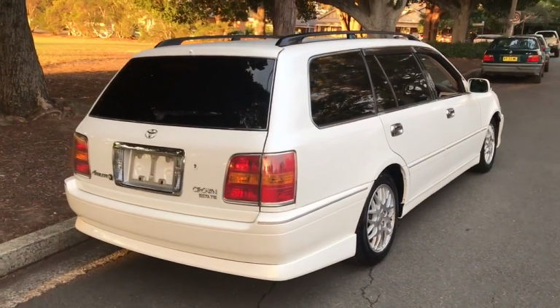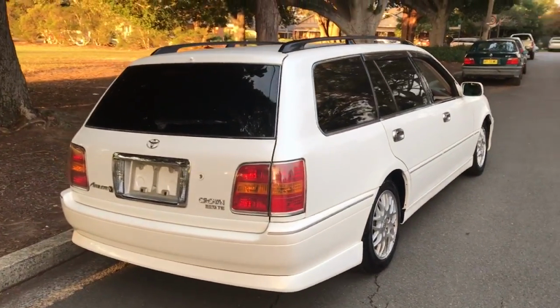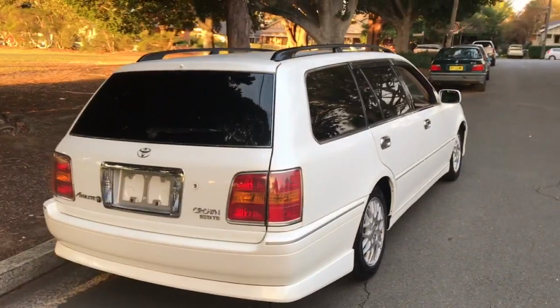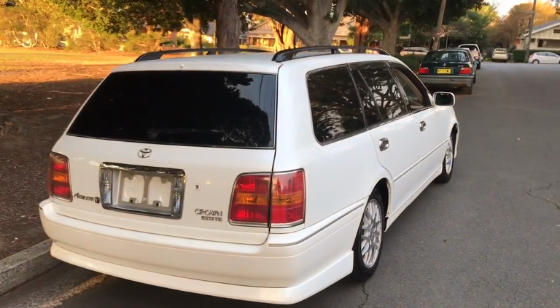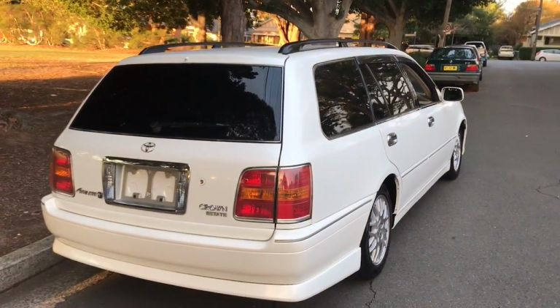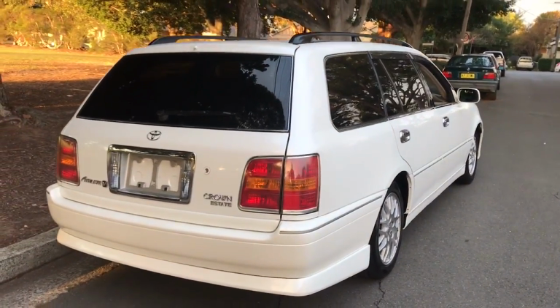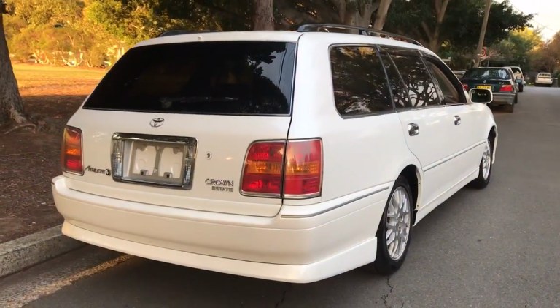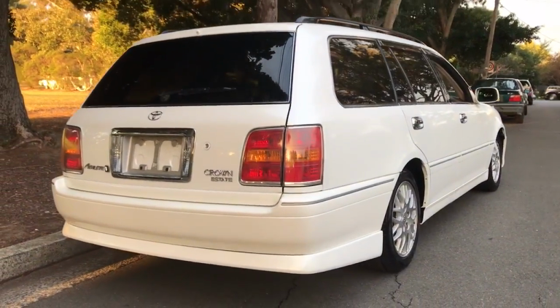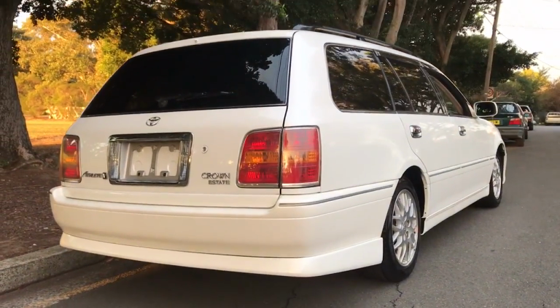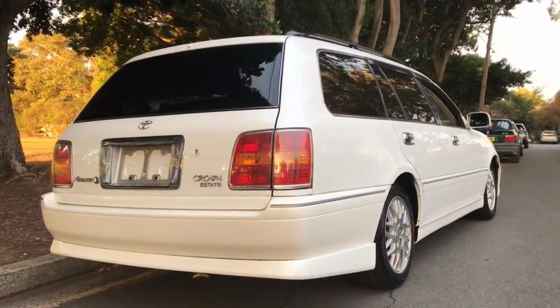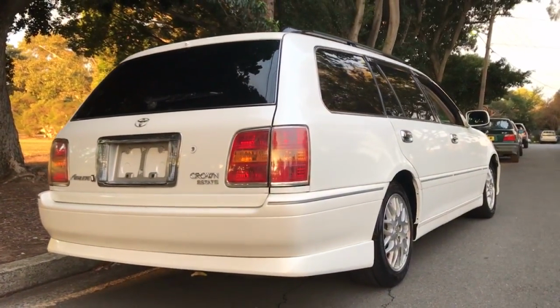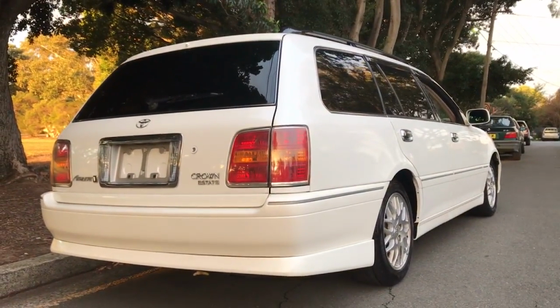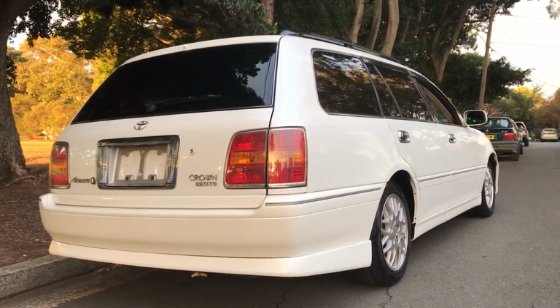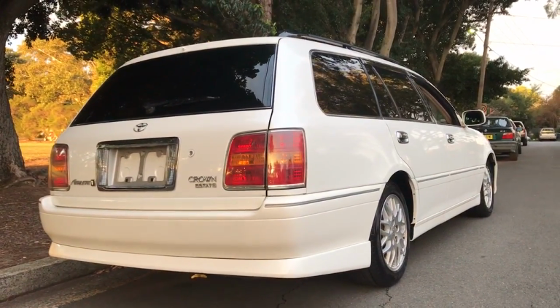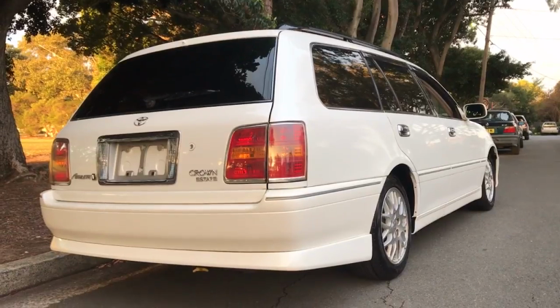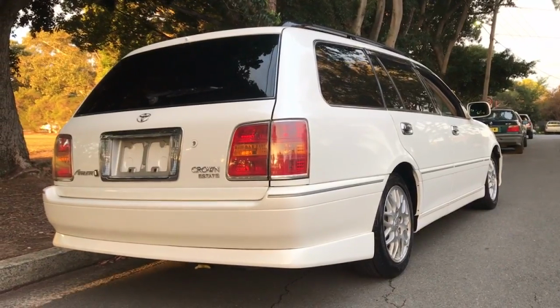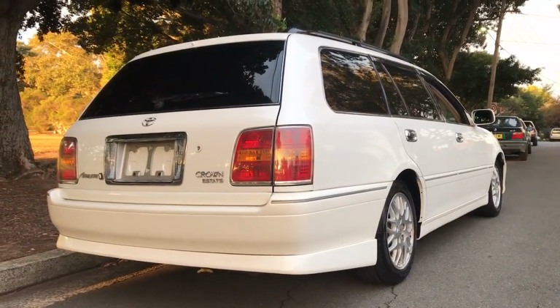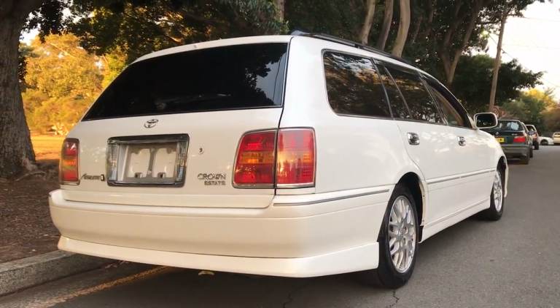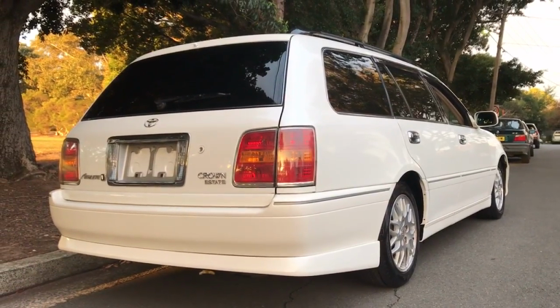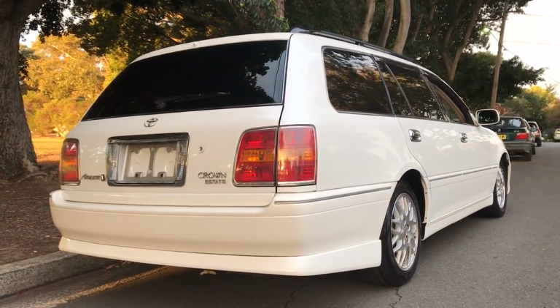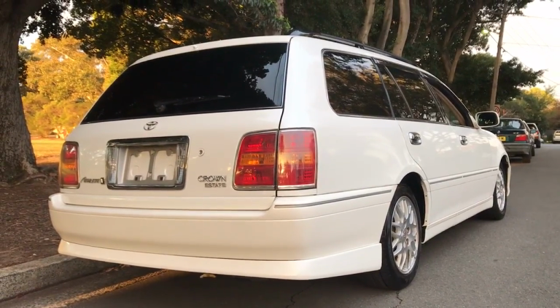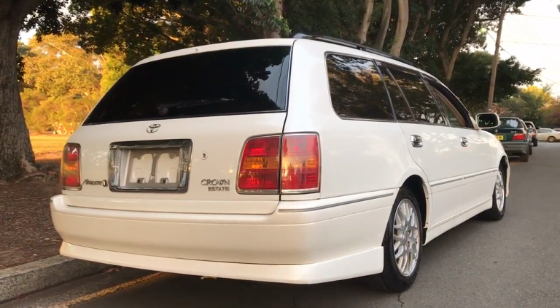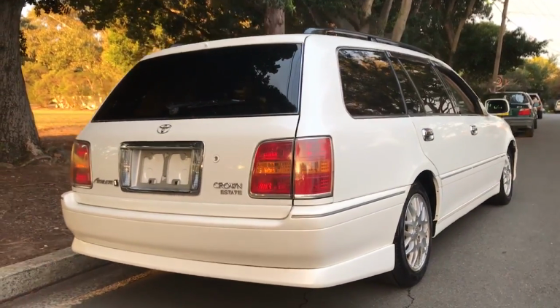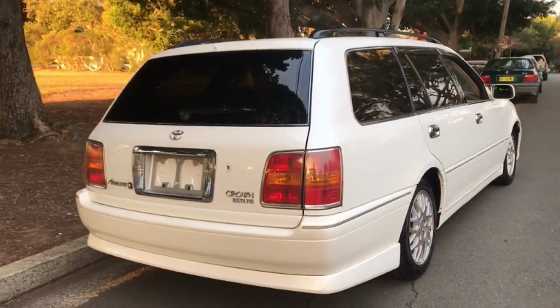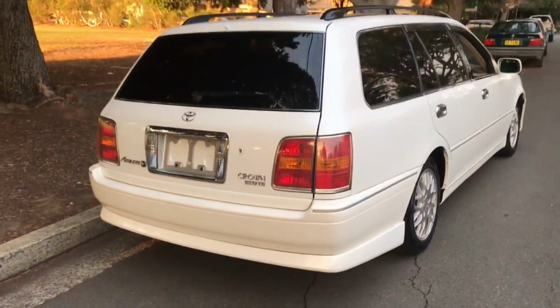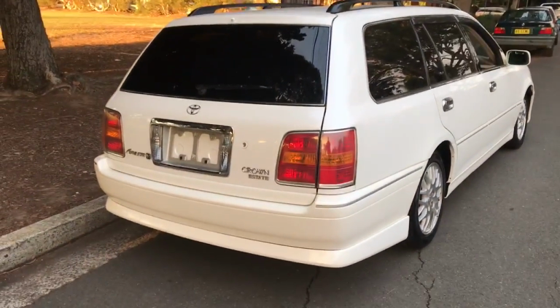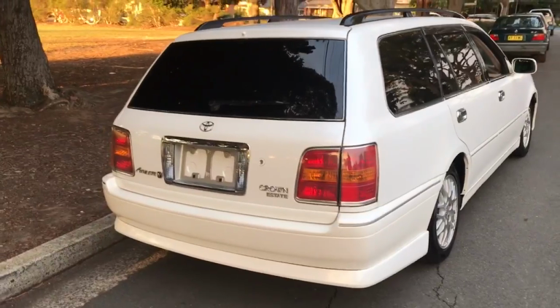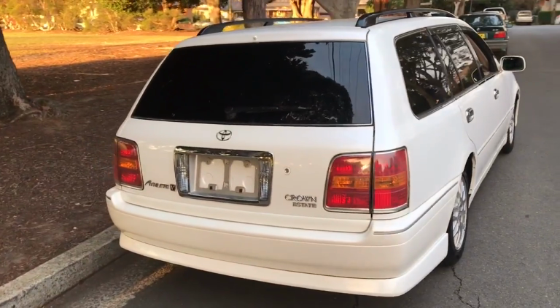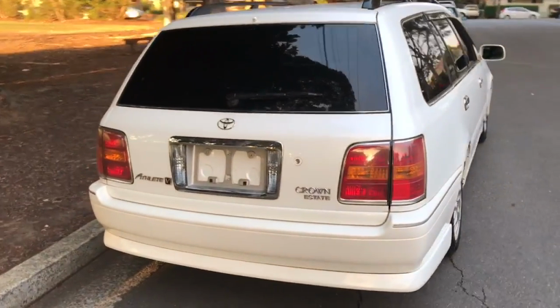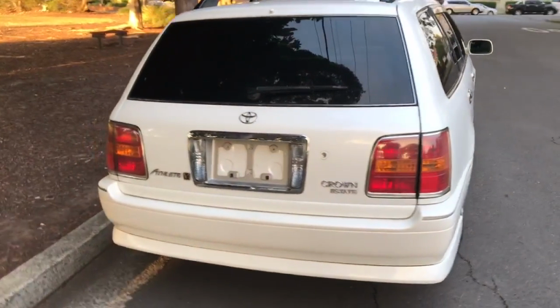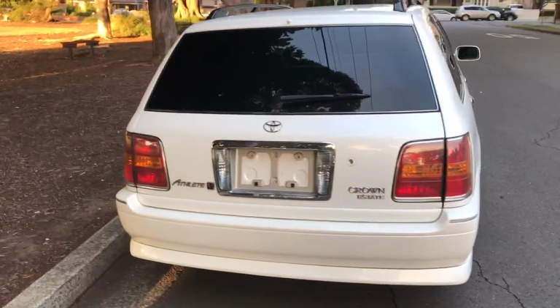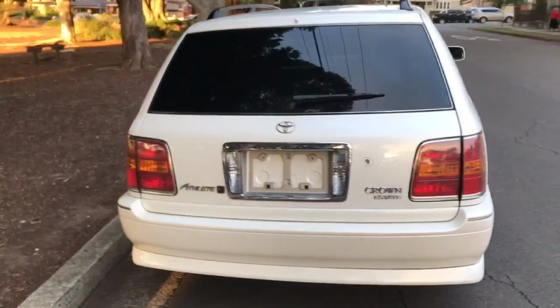It's got the famous Toyota 1JZ VBTI single turbo straight-six weapon engine under the bonnet. Very smooth, and when you put your foot down it's very fast.